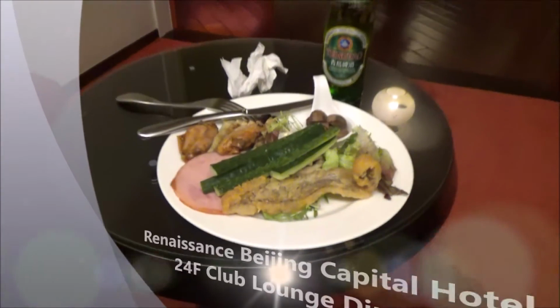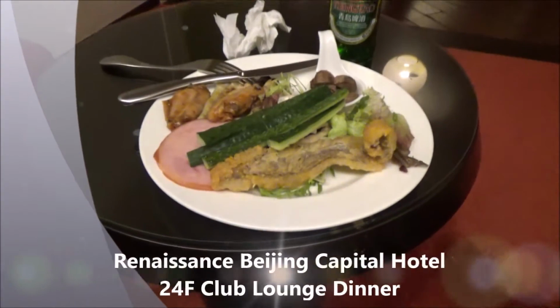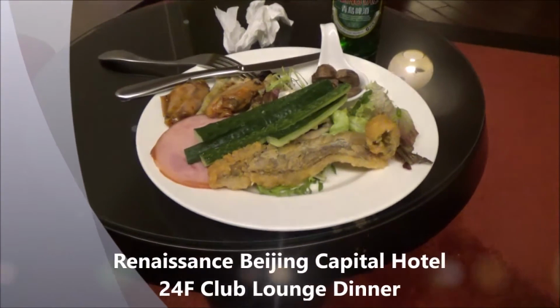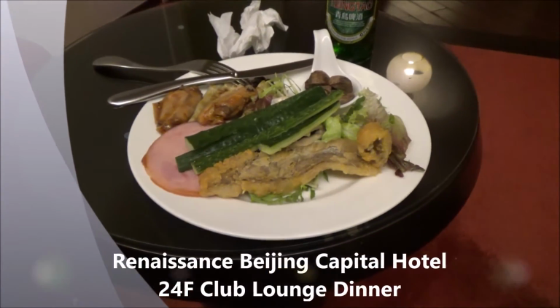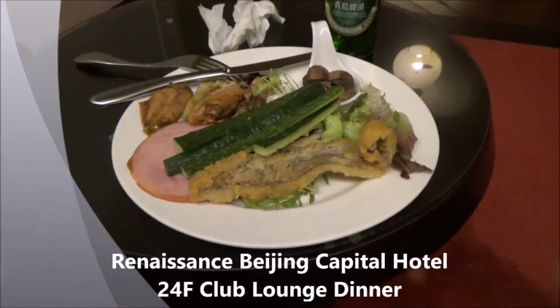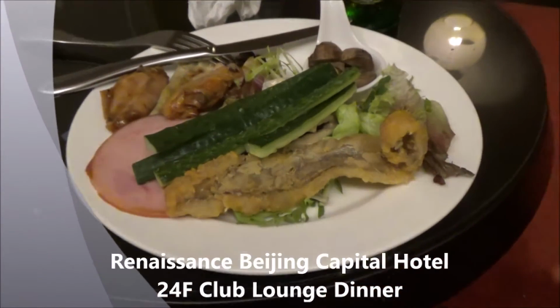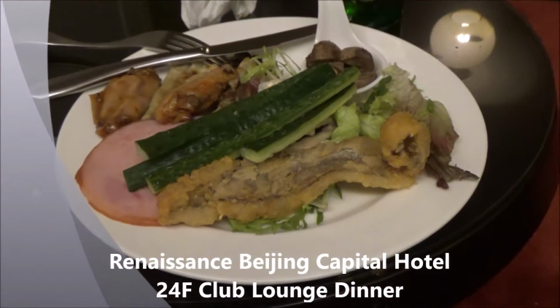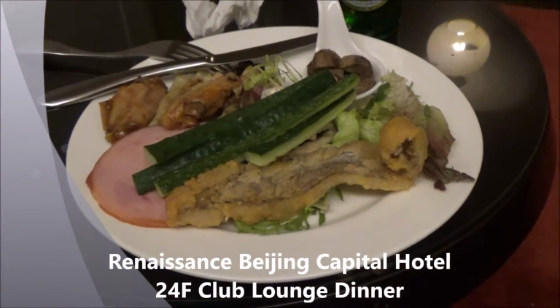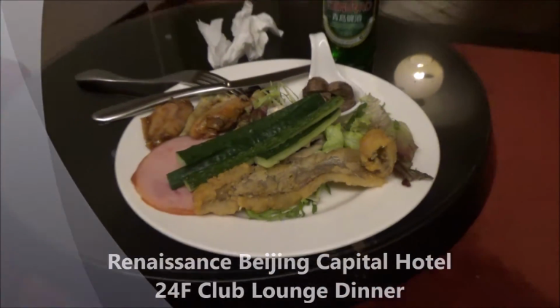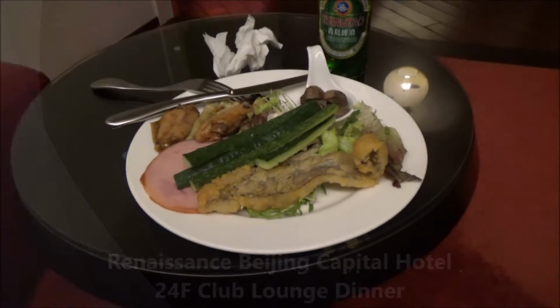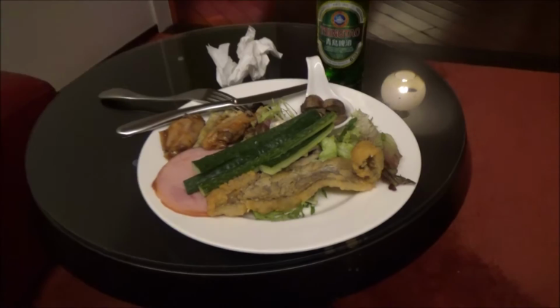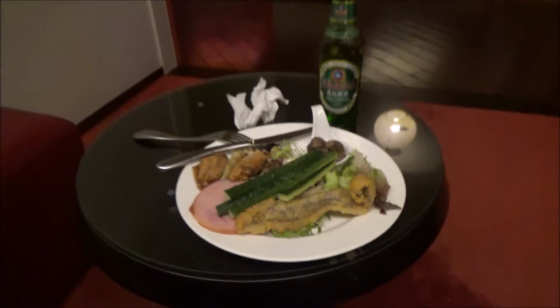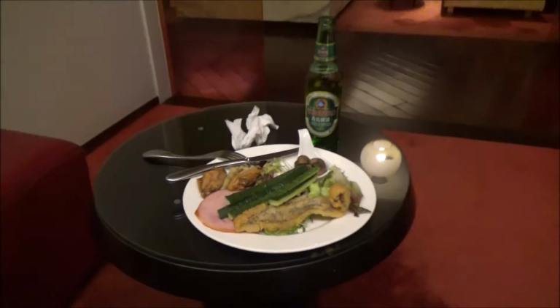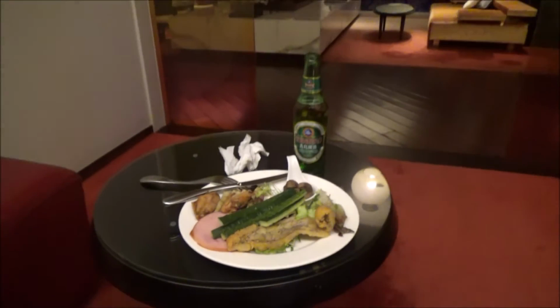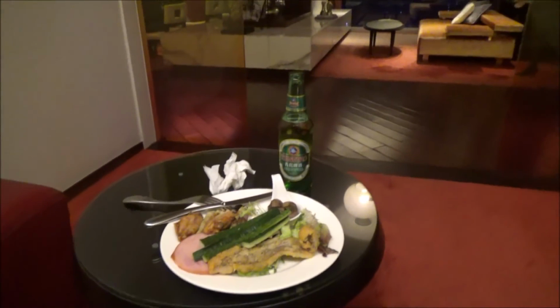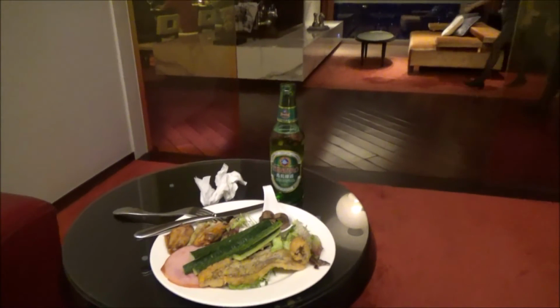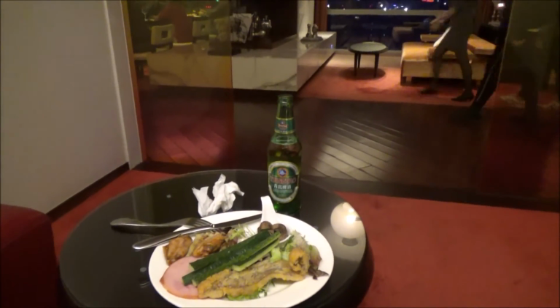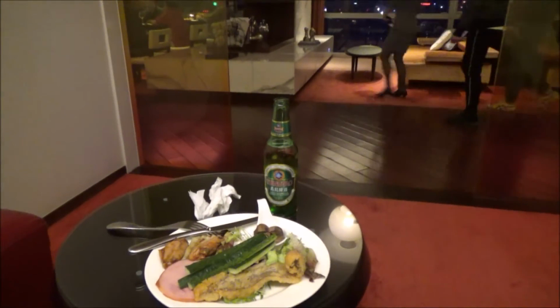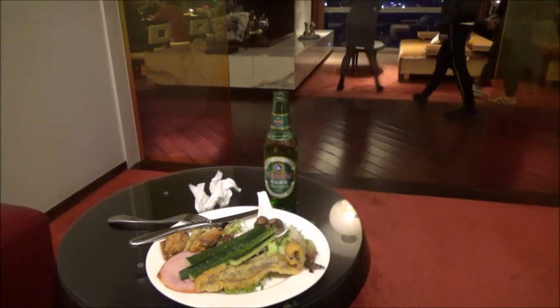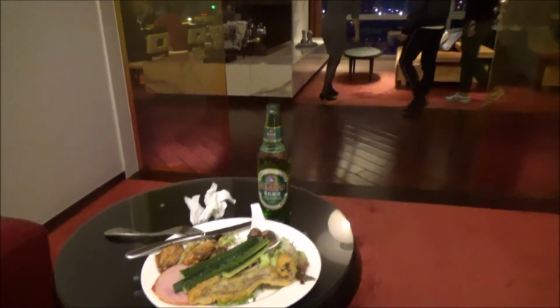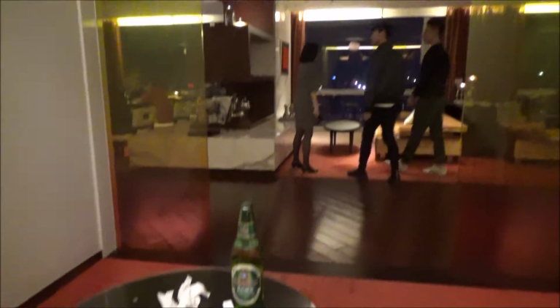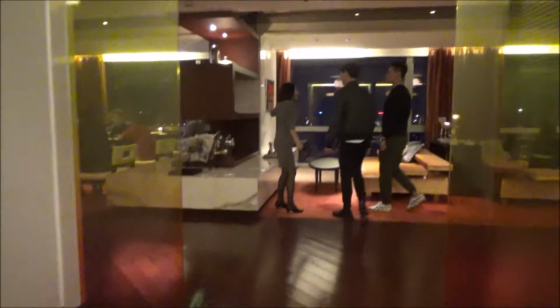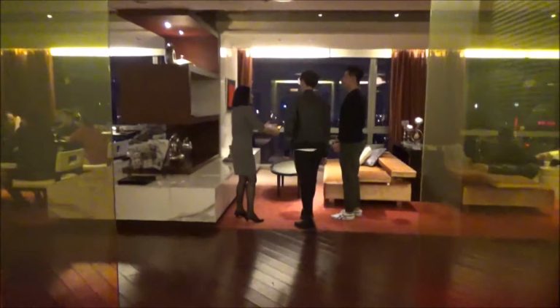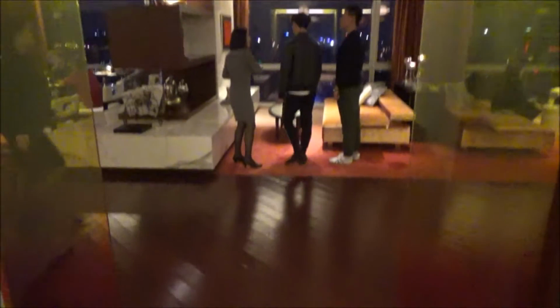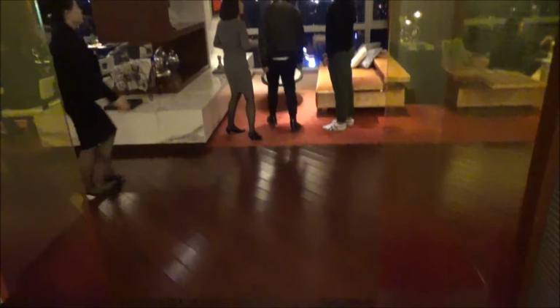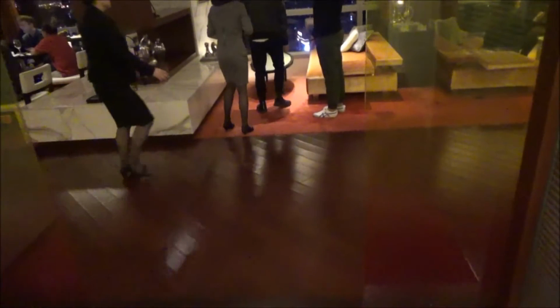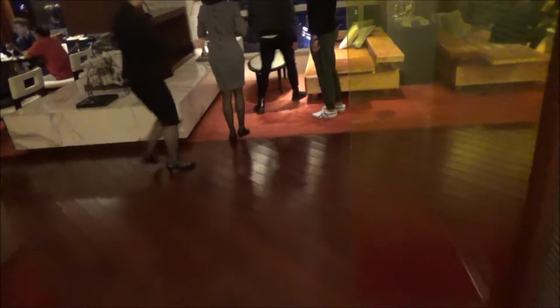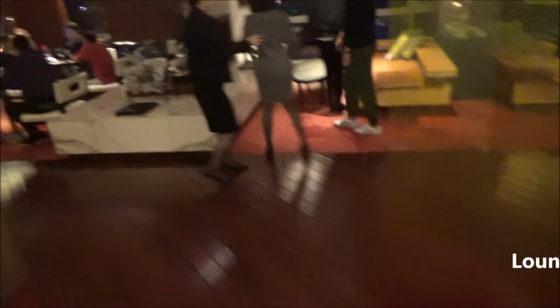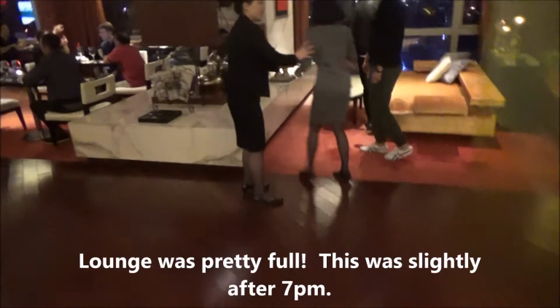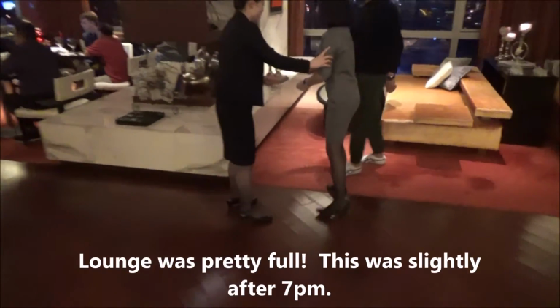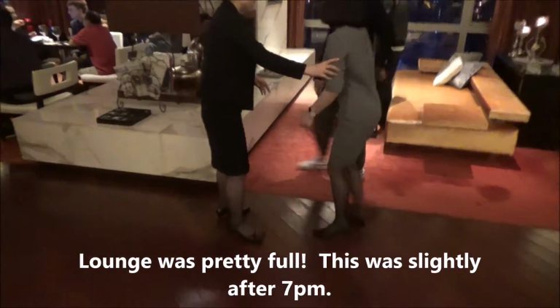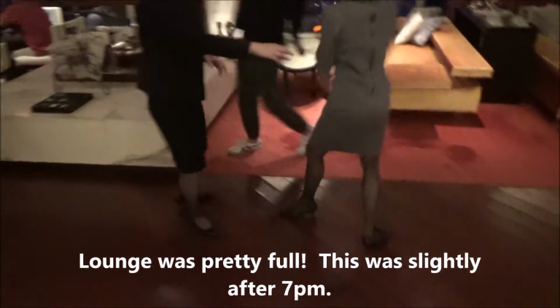I'm having dinner in the 24th floor club of the Beijing Renaissance. Really cool stuff. You can see out here — I don't know how the place looks like.